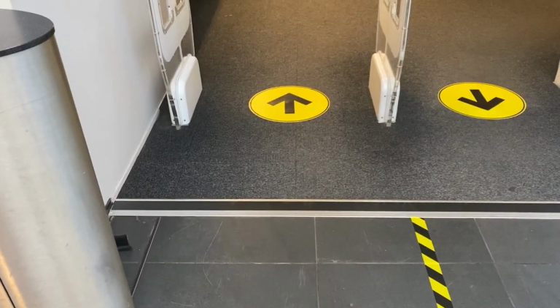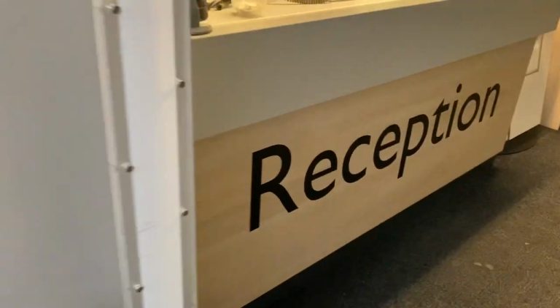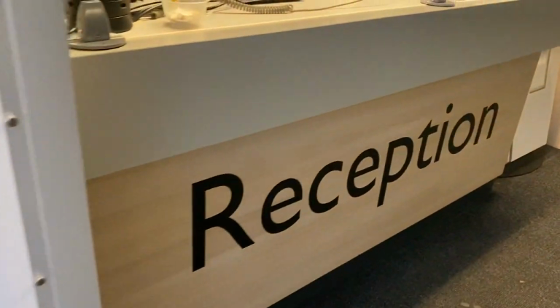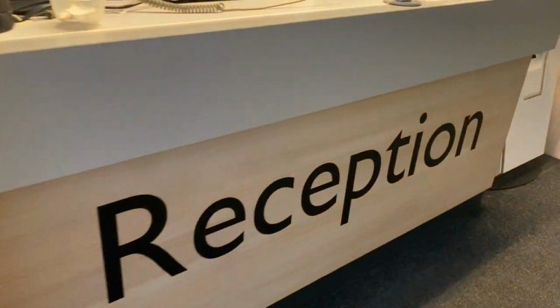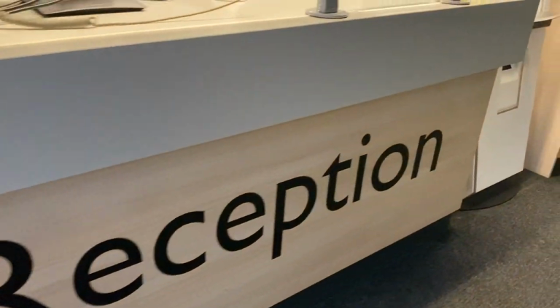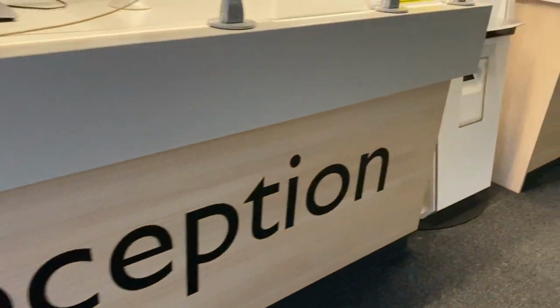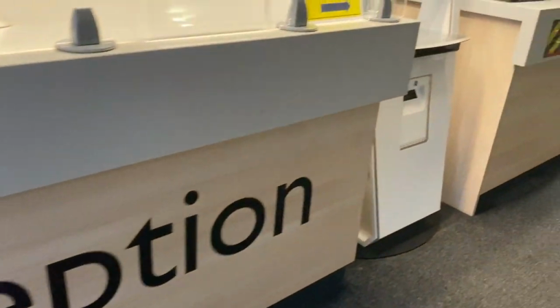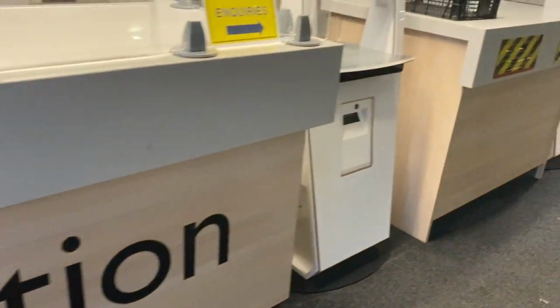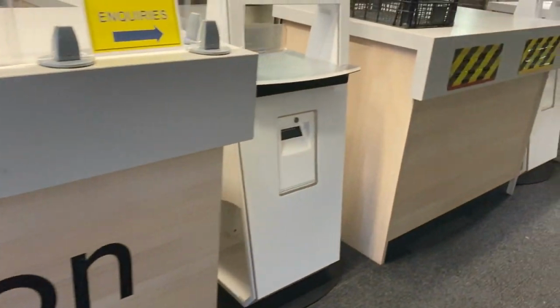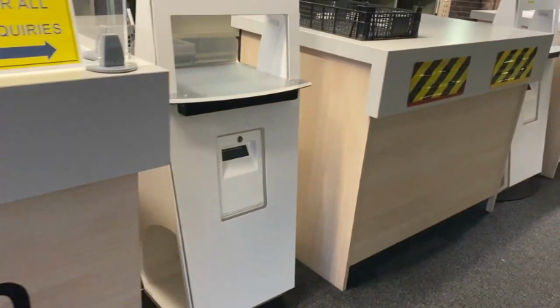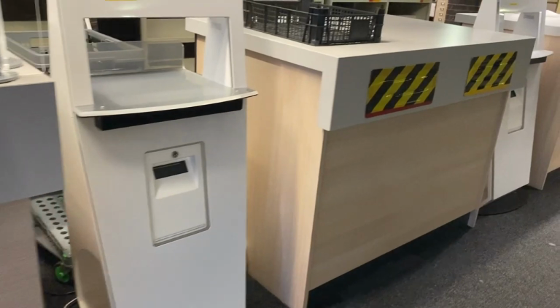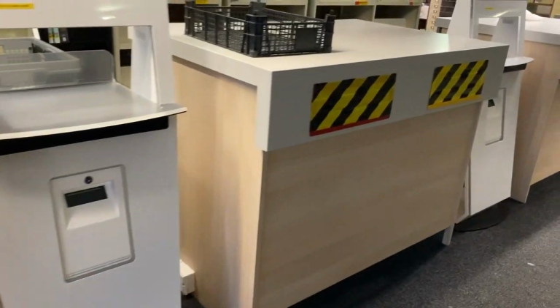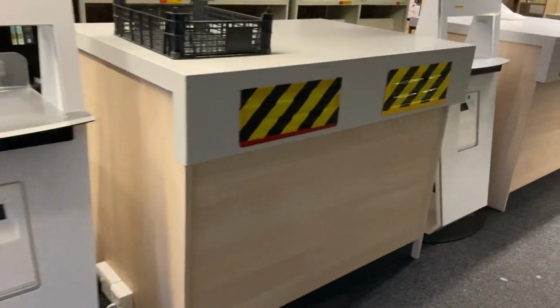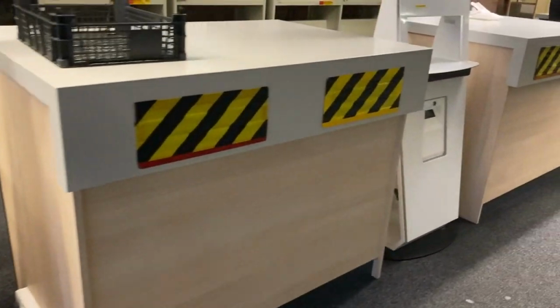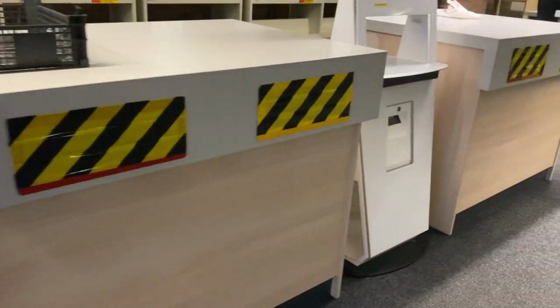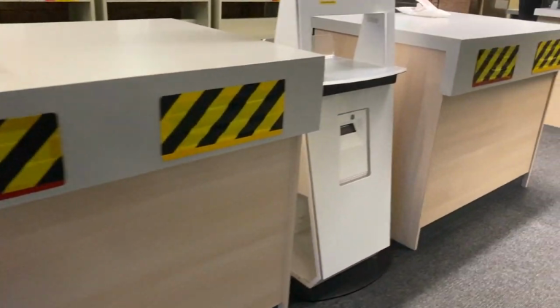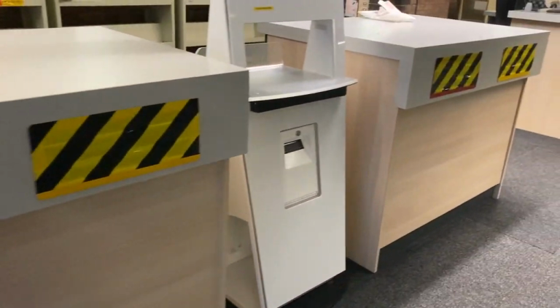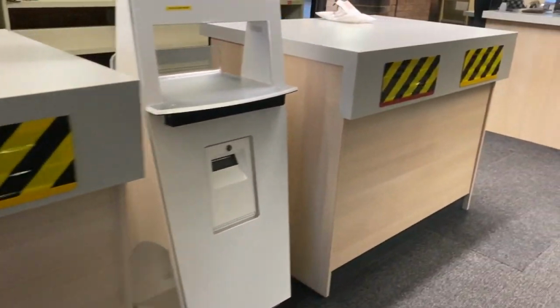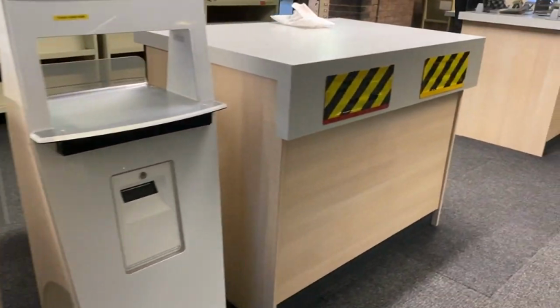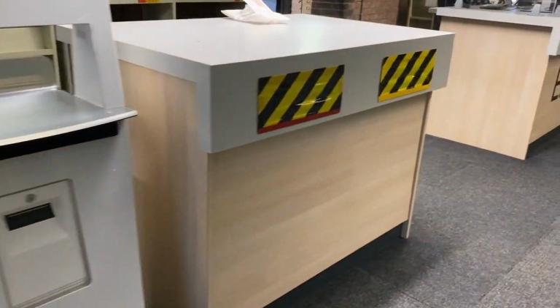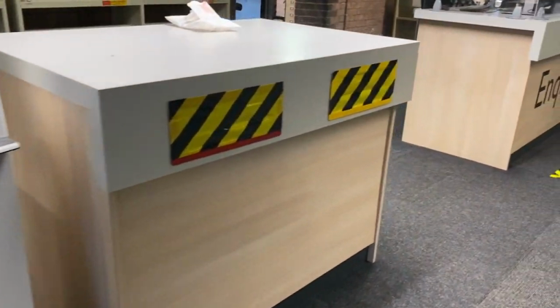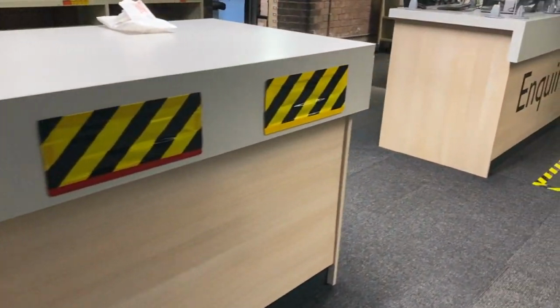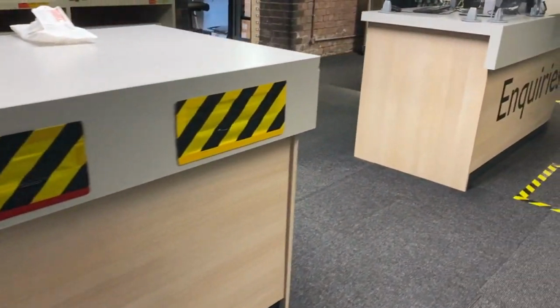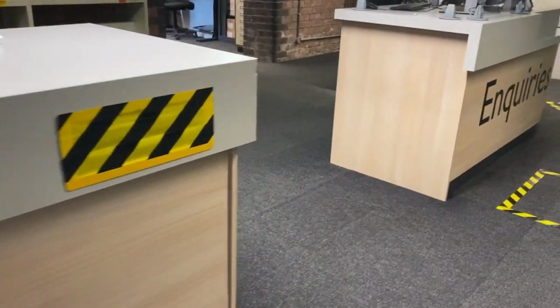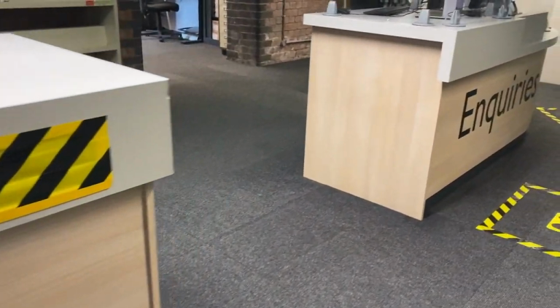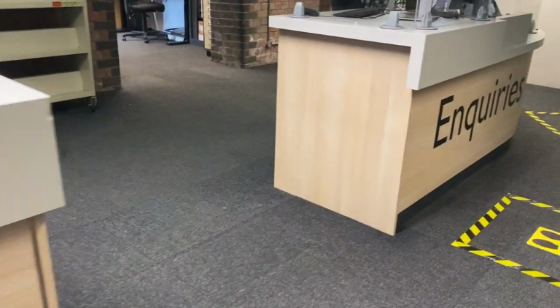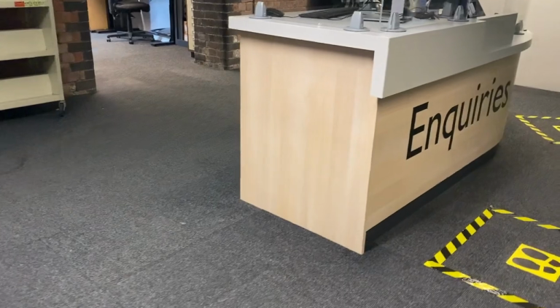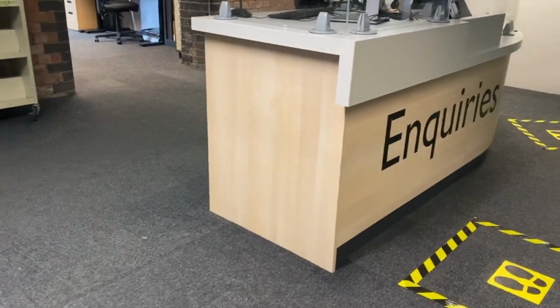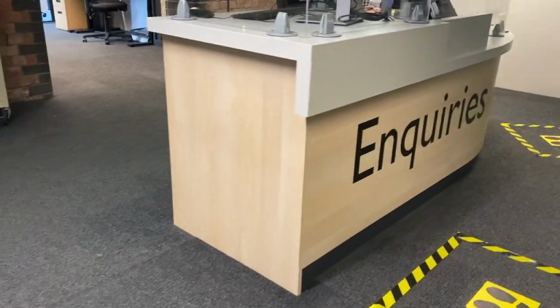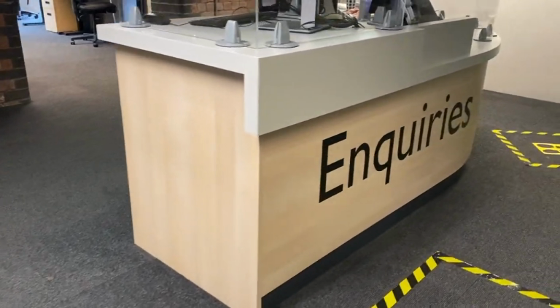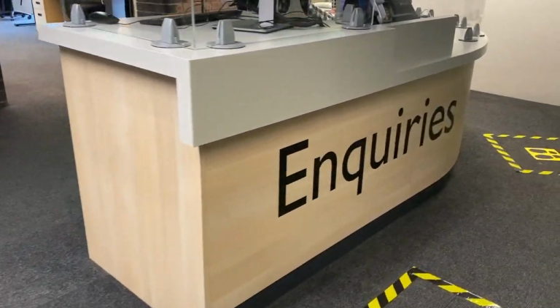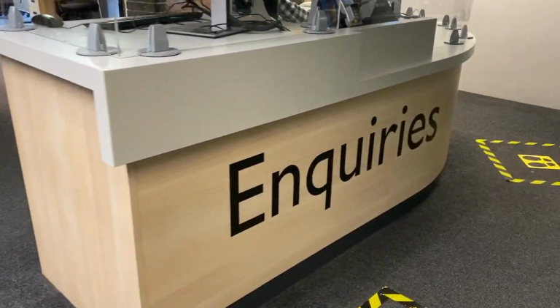As you enter the library you'll see on the left is the reception desk and then further down is the enquiries desk. You can ask any questions you may have about using the library here.